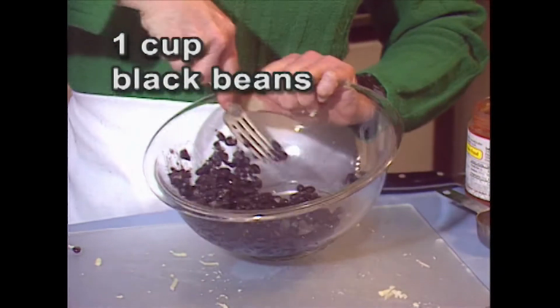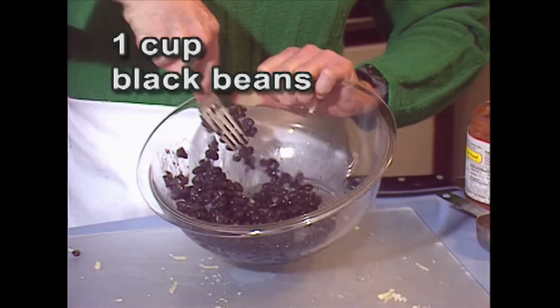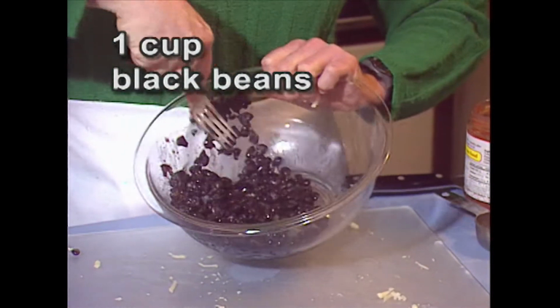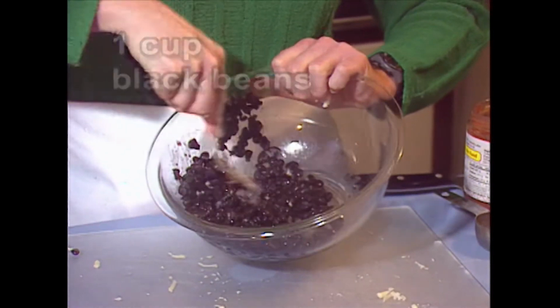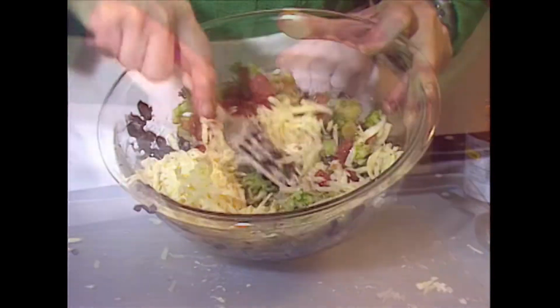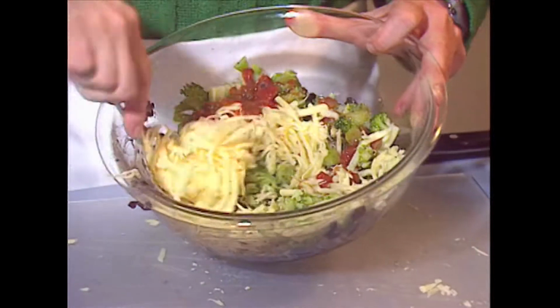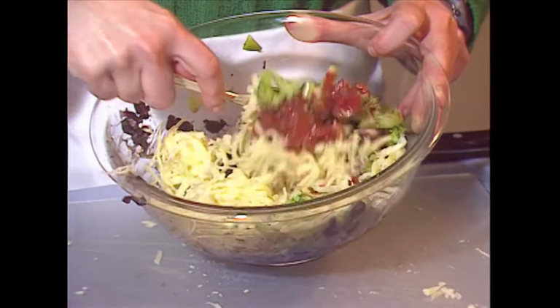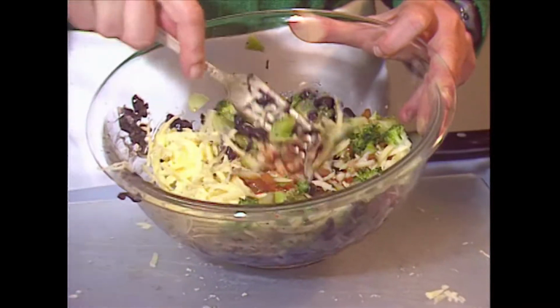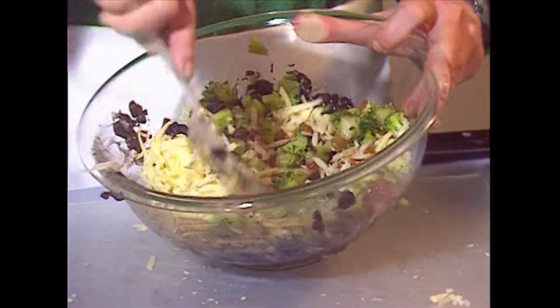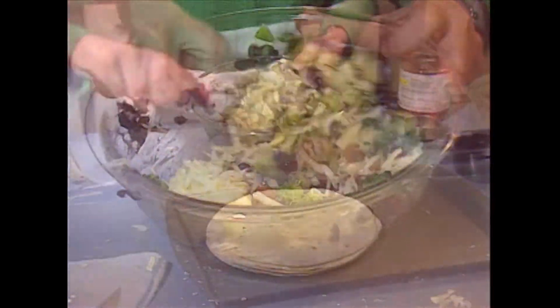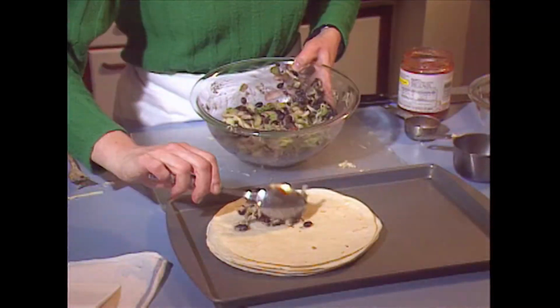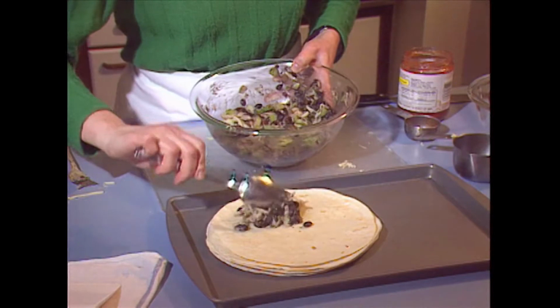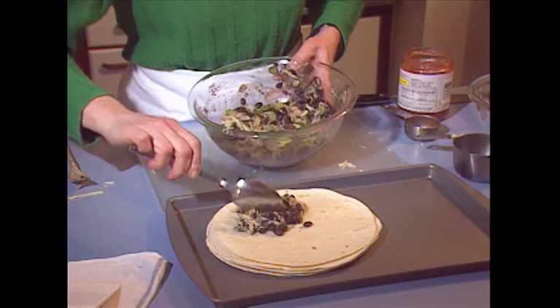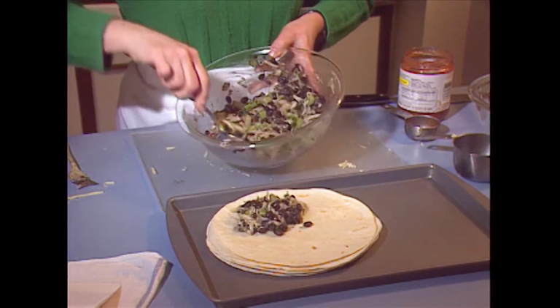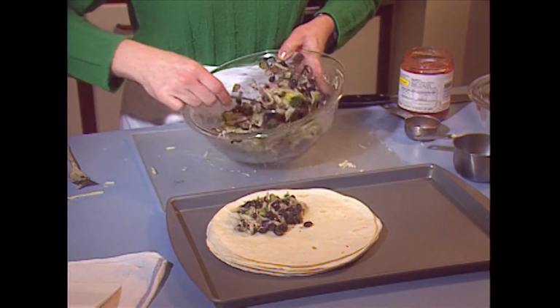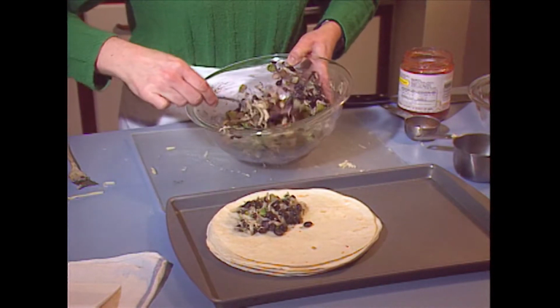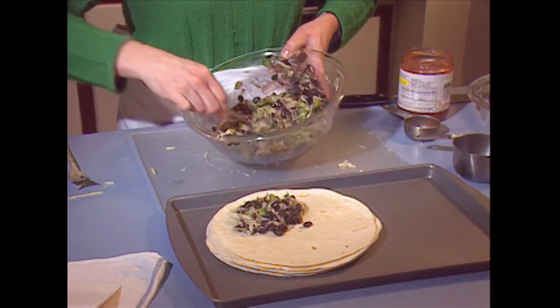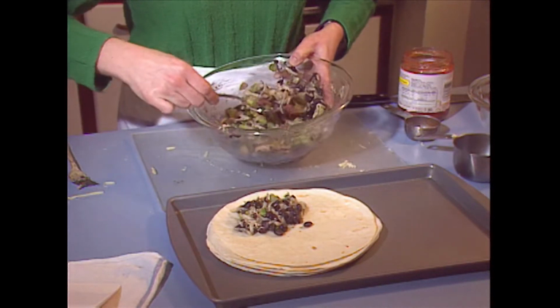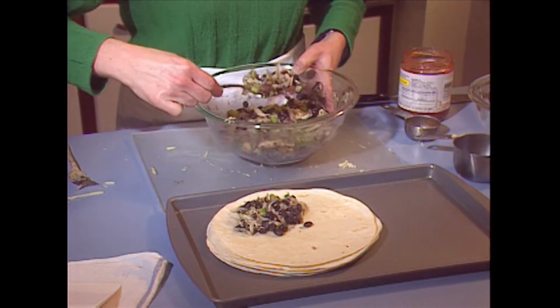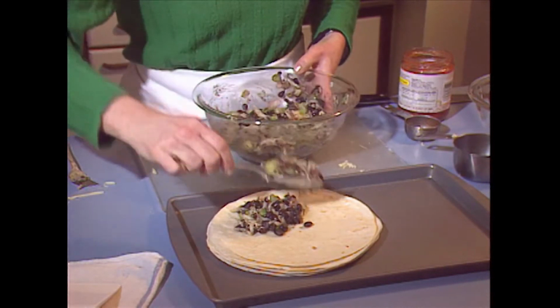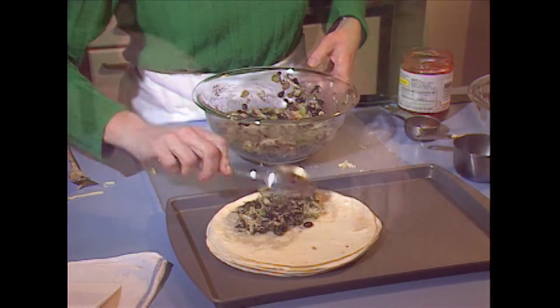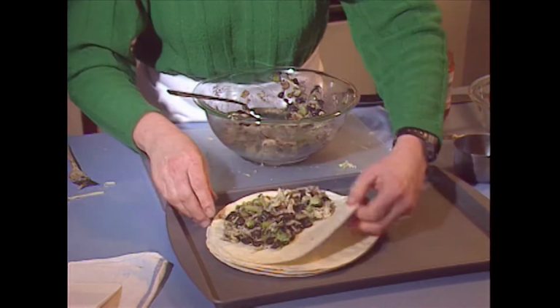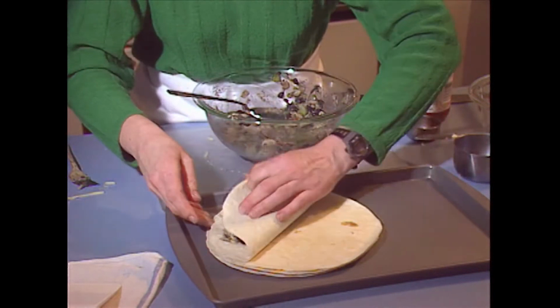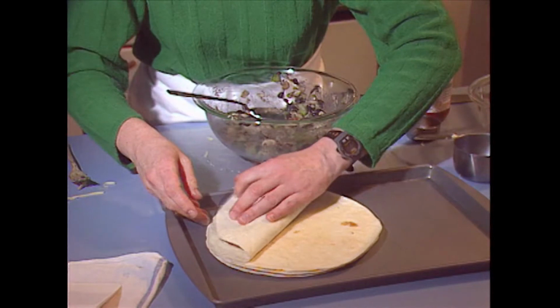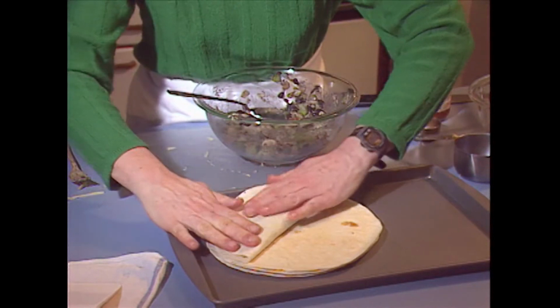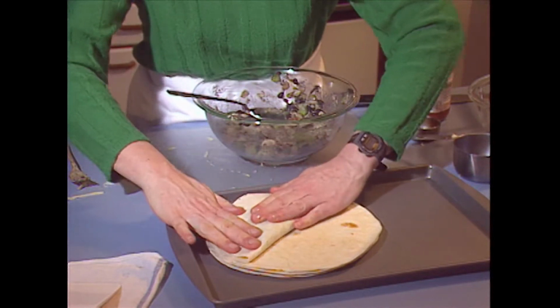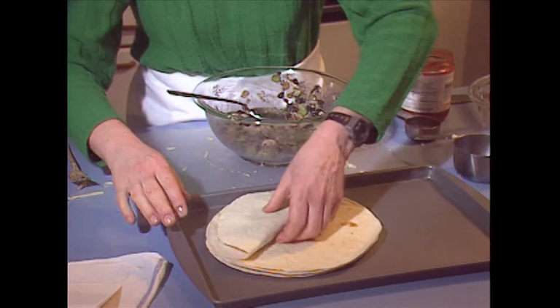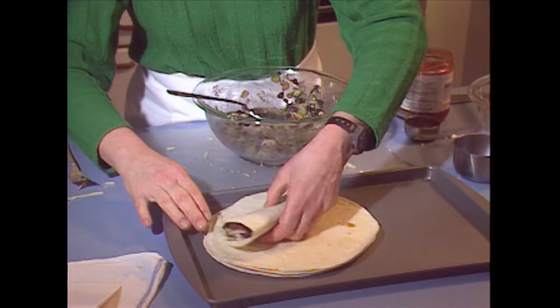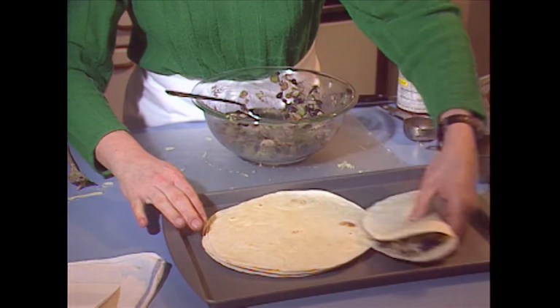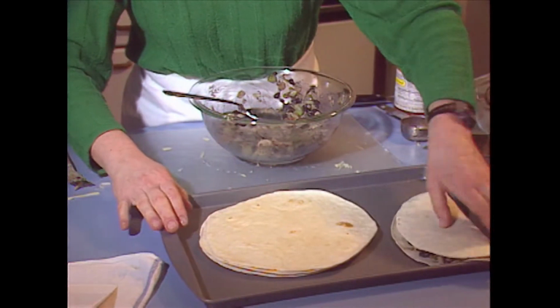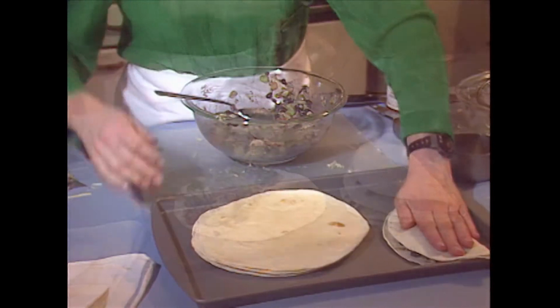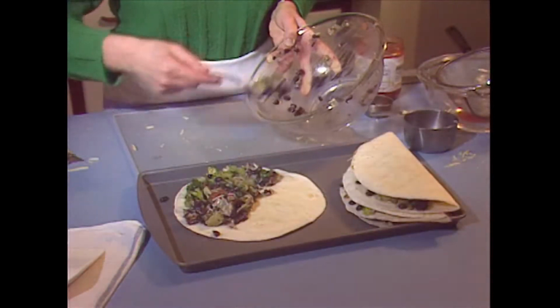Then I mash the beans — the kids could help you do this part. Mix it all together, and I'm going to put it on one half of one tortilla and then fold it in half. This recipe makes four large tortillas.